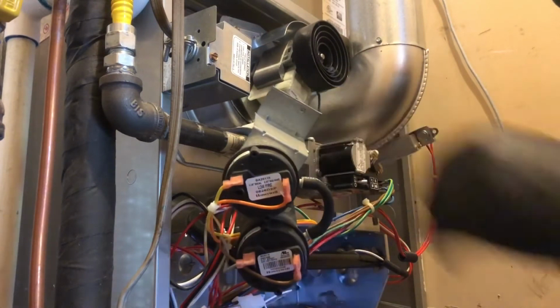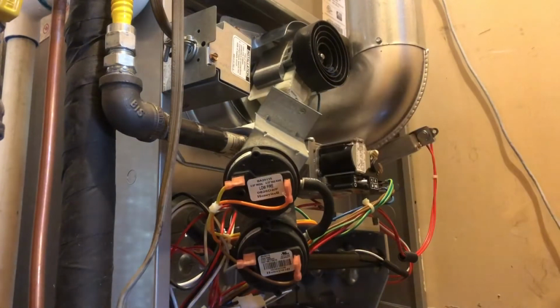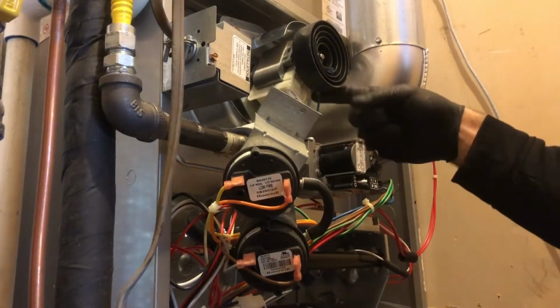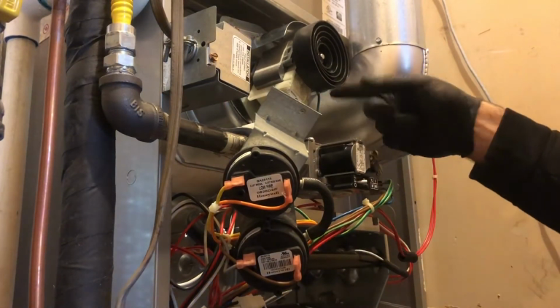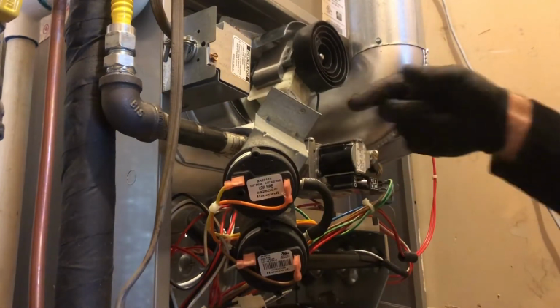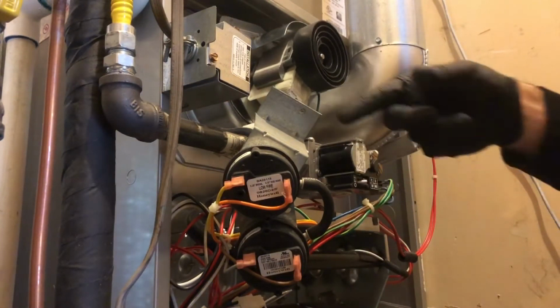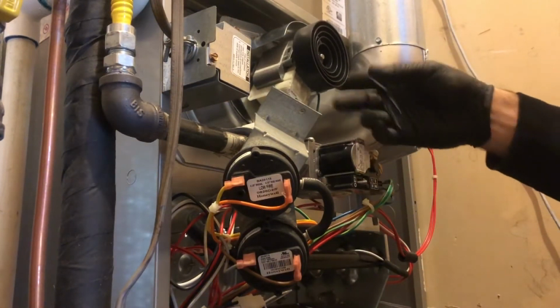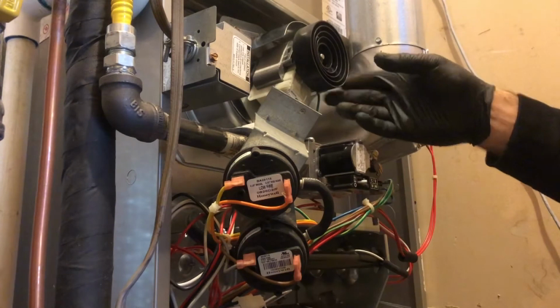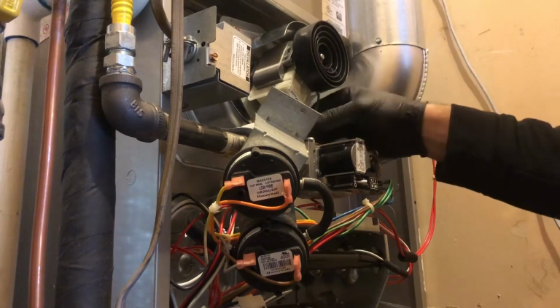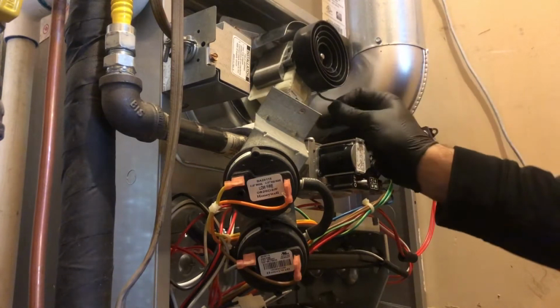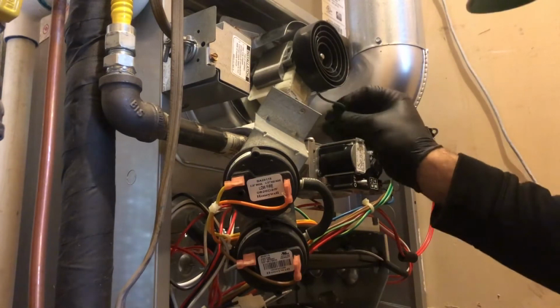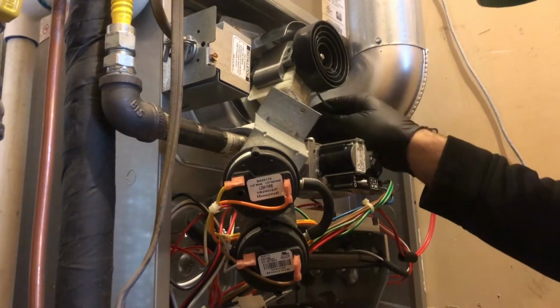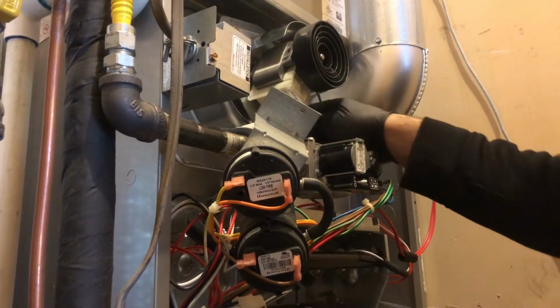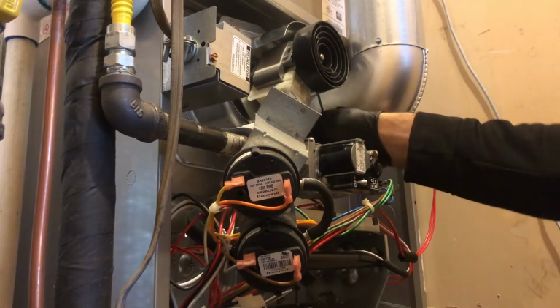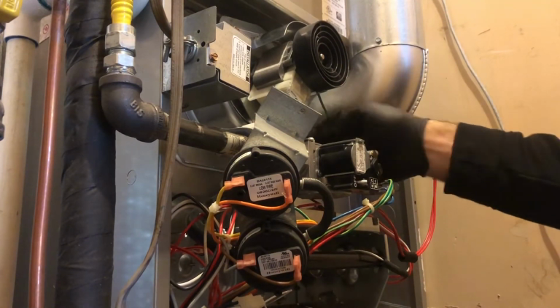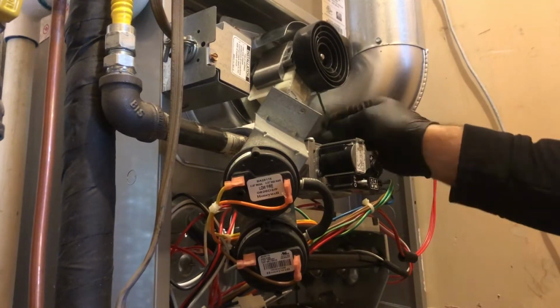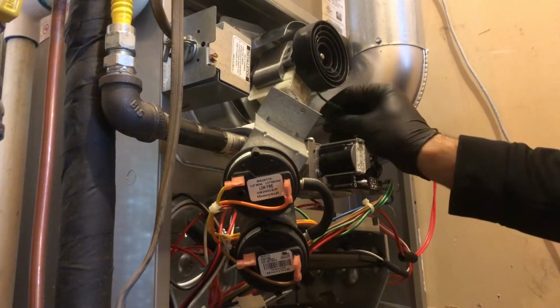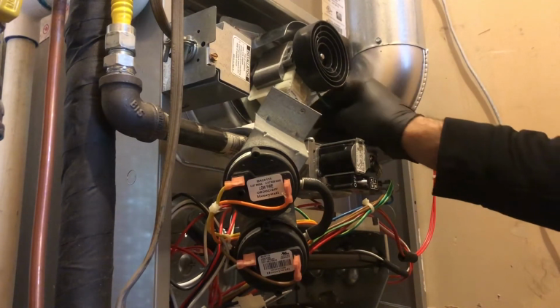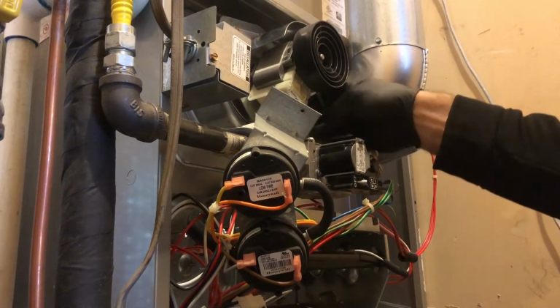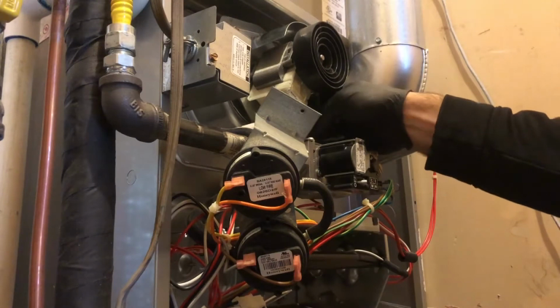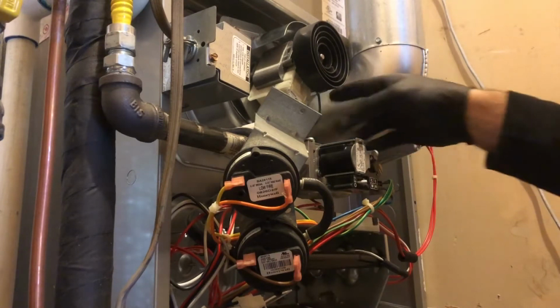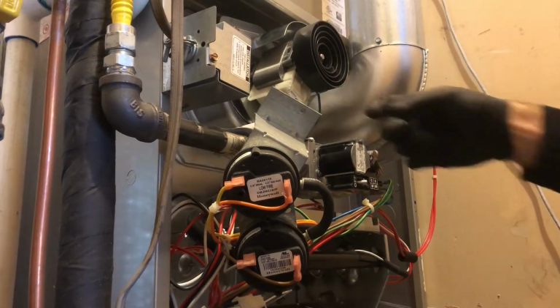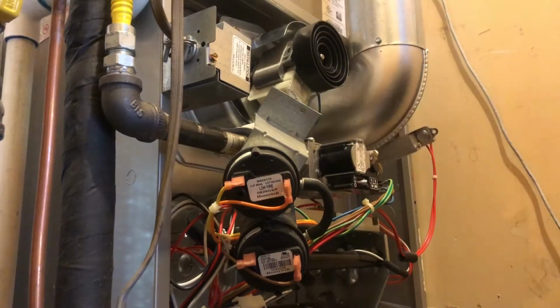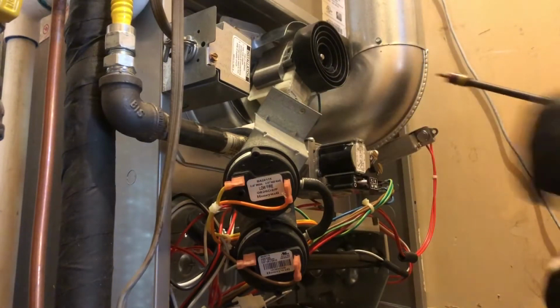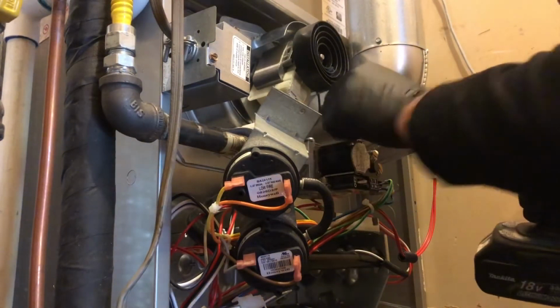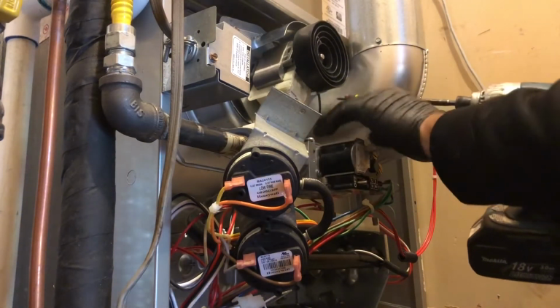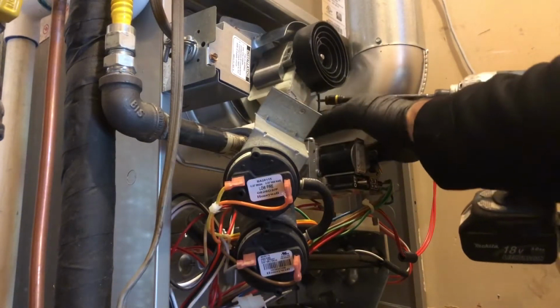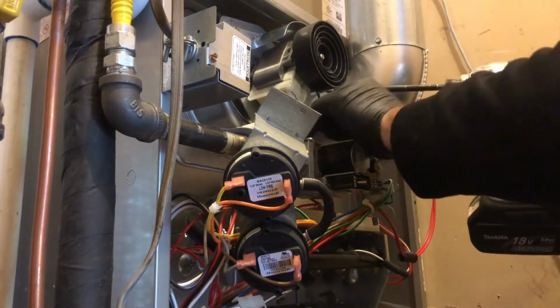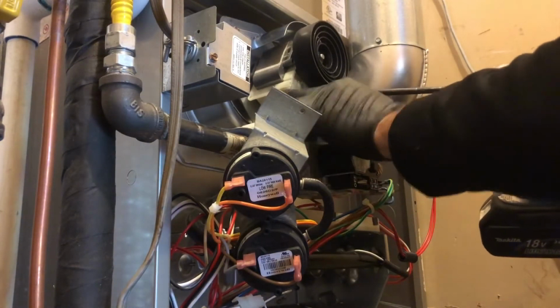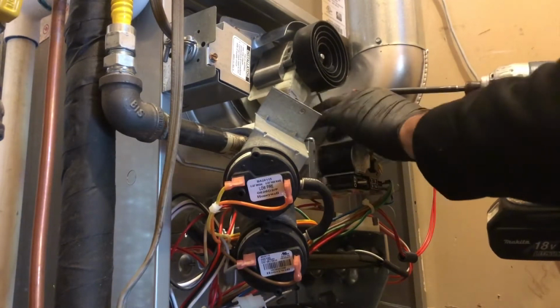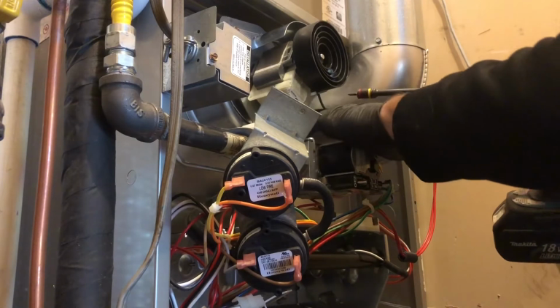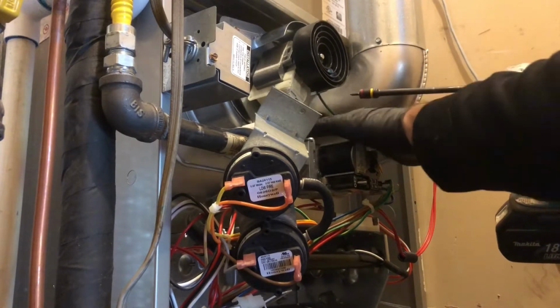Line up the hole and make sure it doesn't hit your cooling disc either, because I've seen some people do that. Make sure it's away from the flue. But definitely don't forget about the ground.